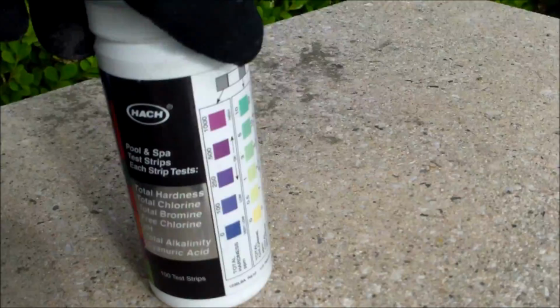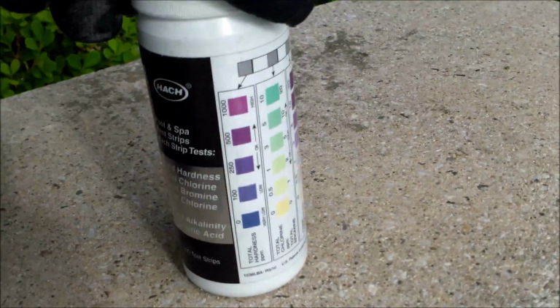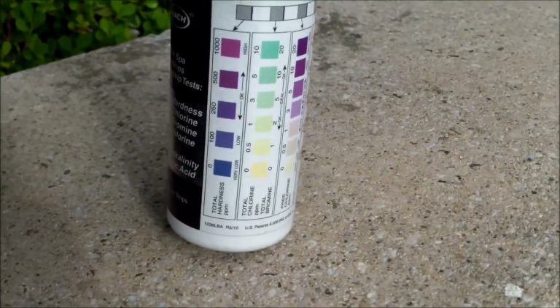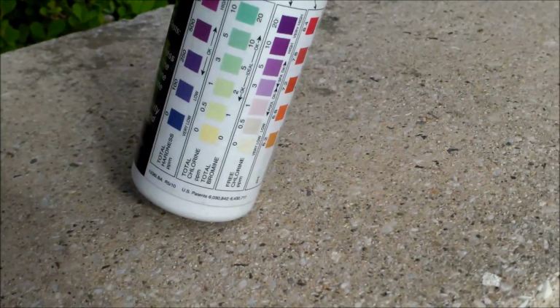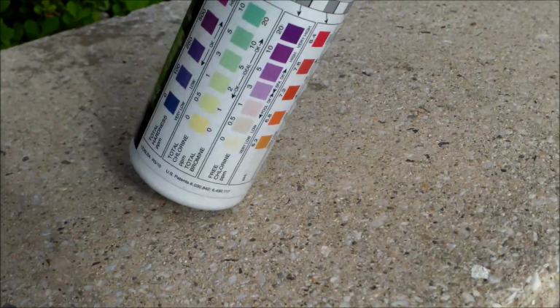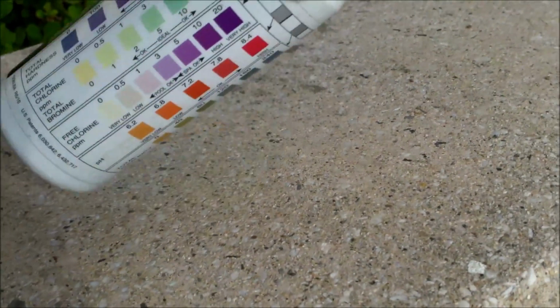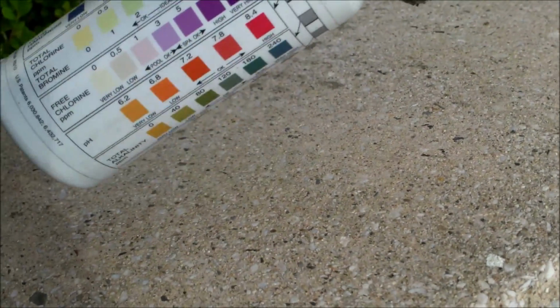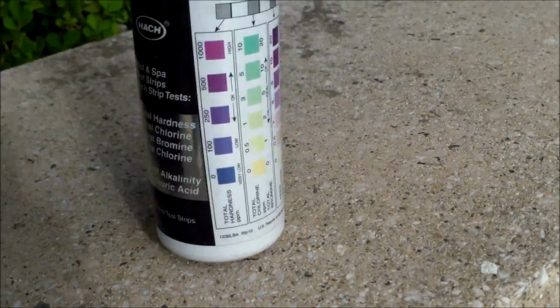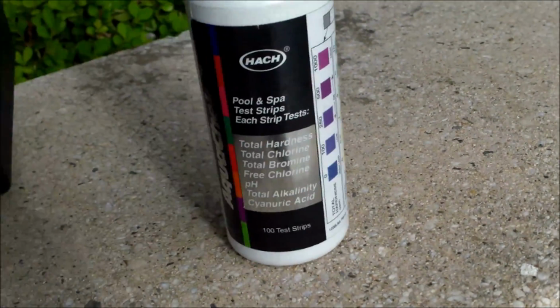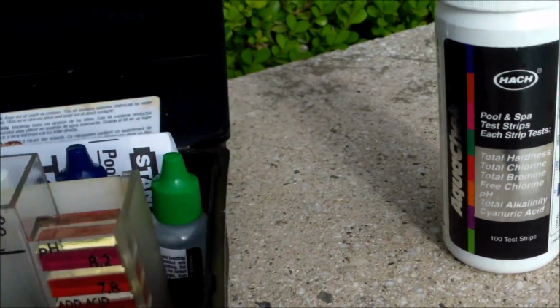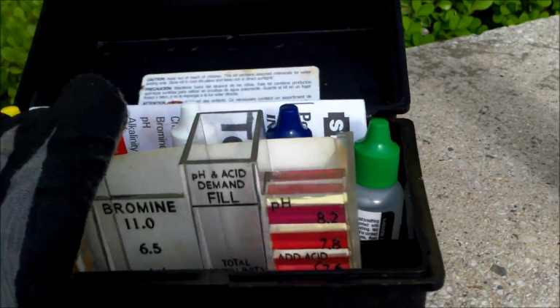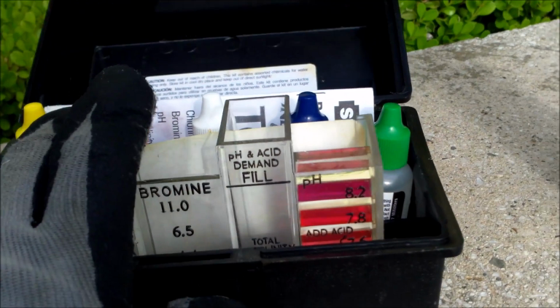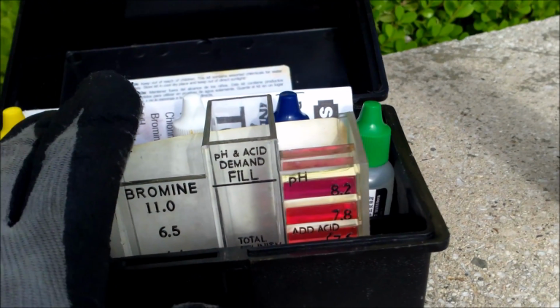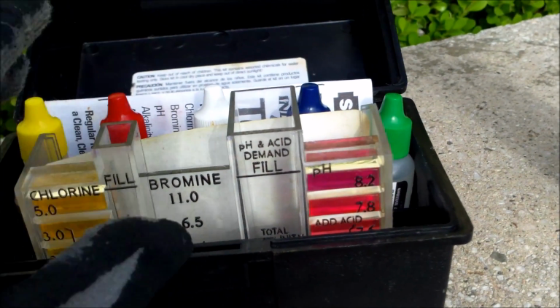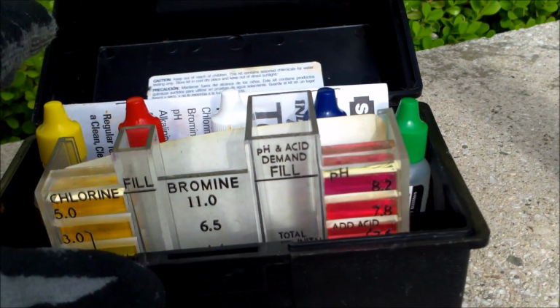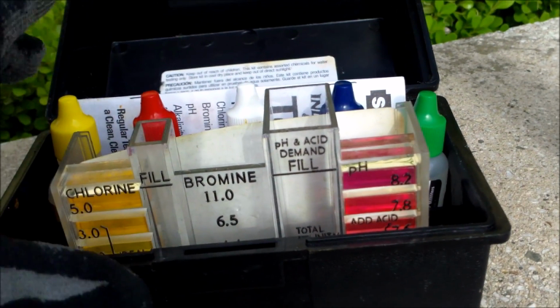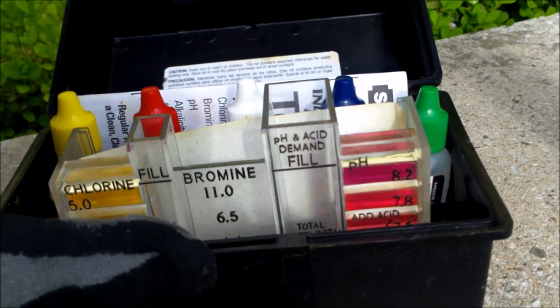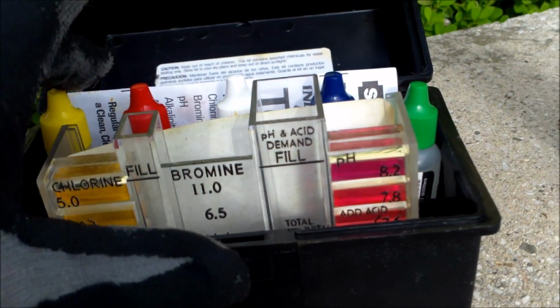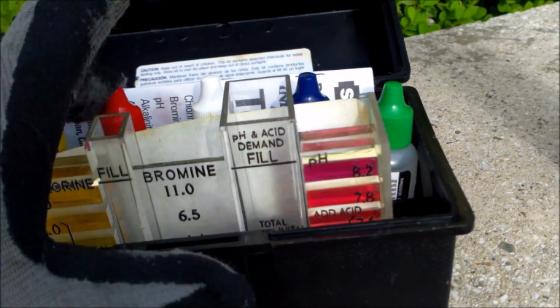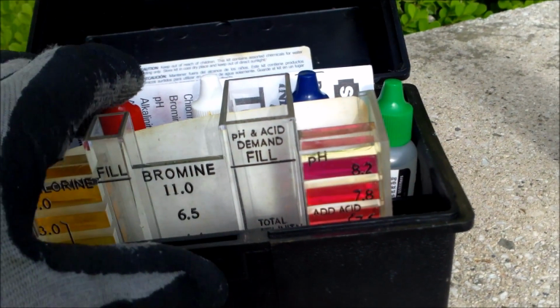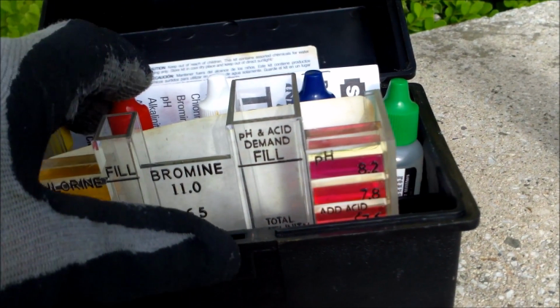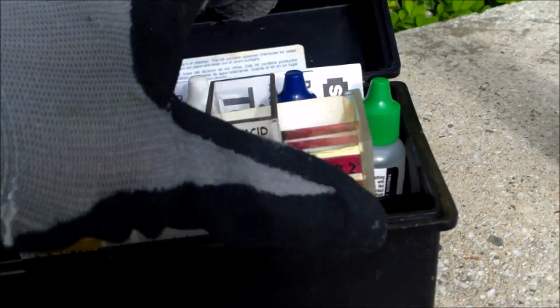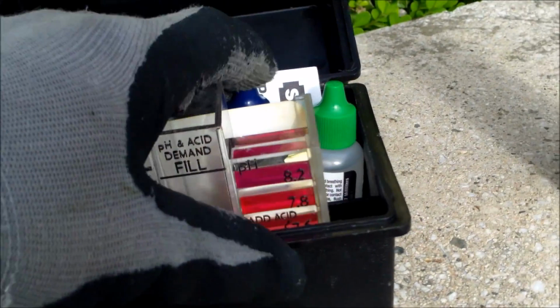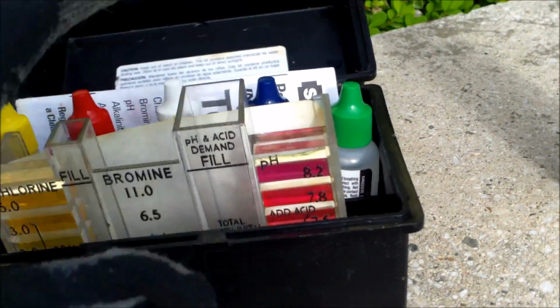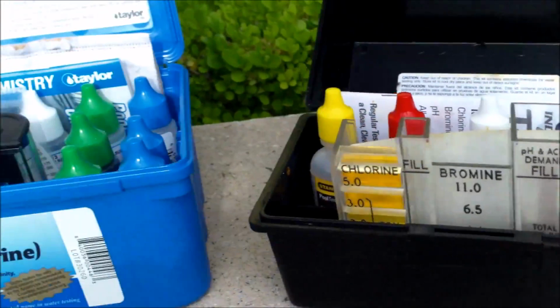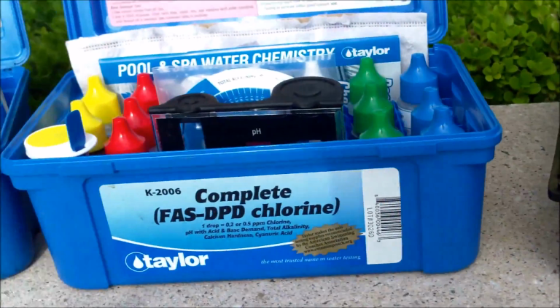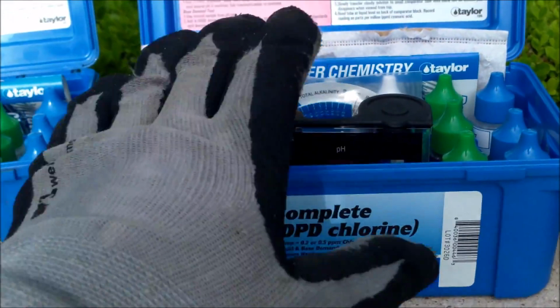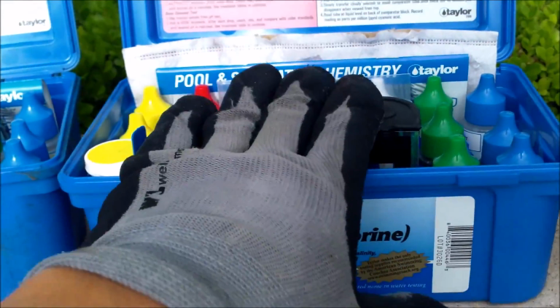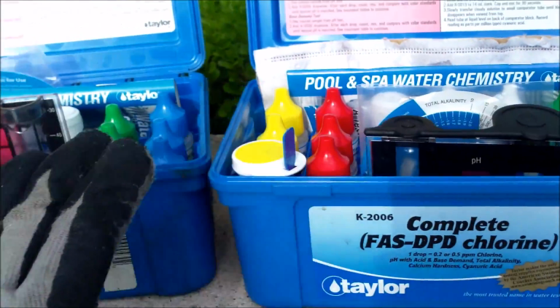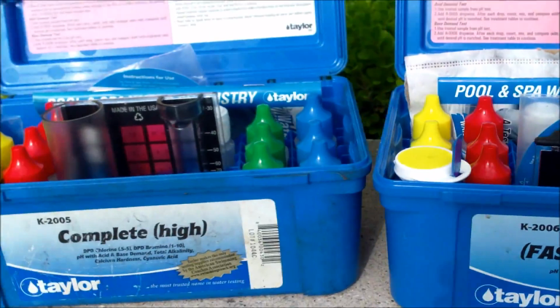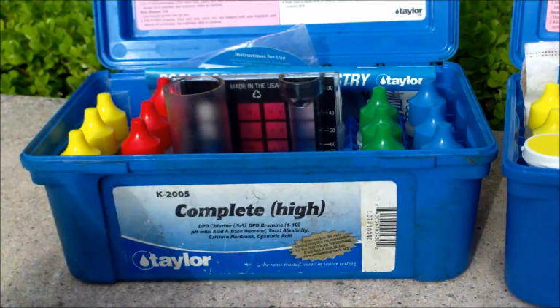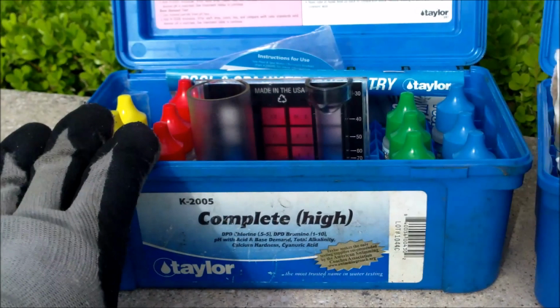The major disadvantage of the test strips is that they're not quite as accurate — they're more of a ballpark reading. The disadvantage of the 5-in-1 test kit is that it only does chlorine, pH, acid demand, and alkalinity. And the only disadvantage of the Taylor kits is that they're pretty expensive.